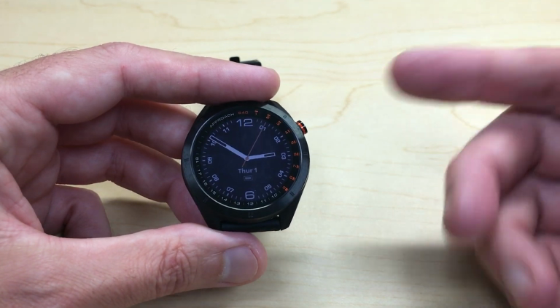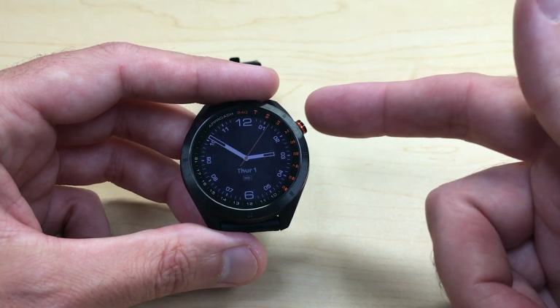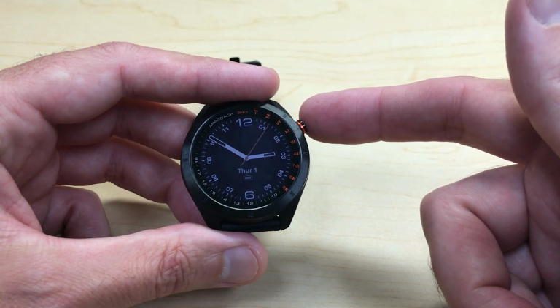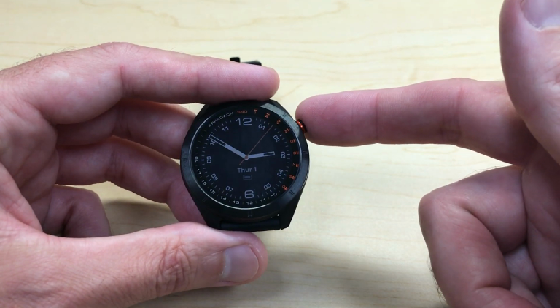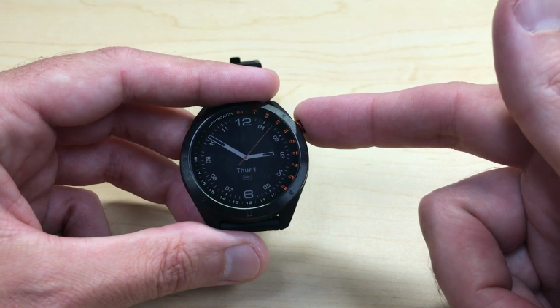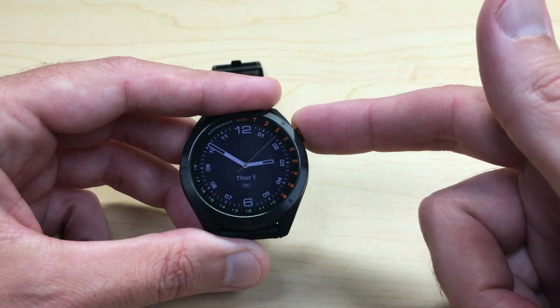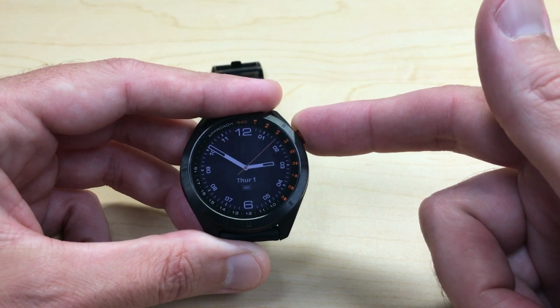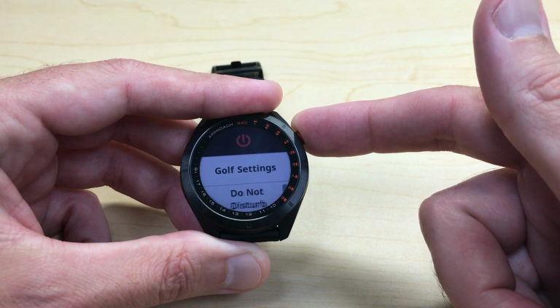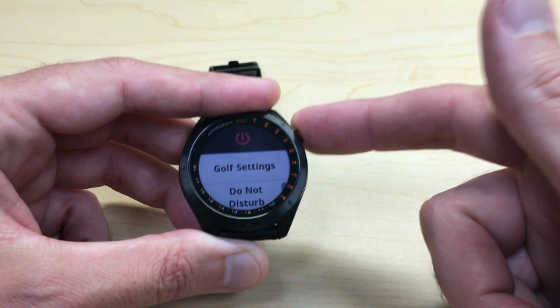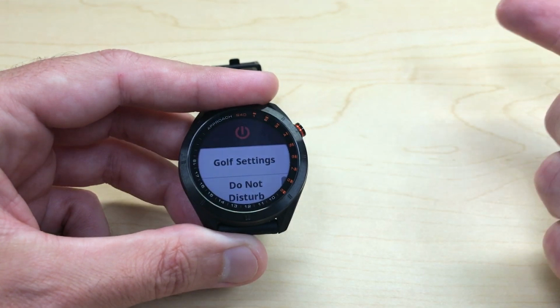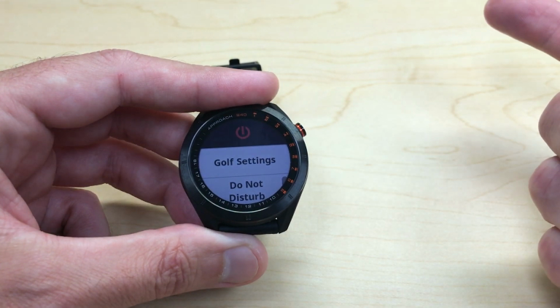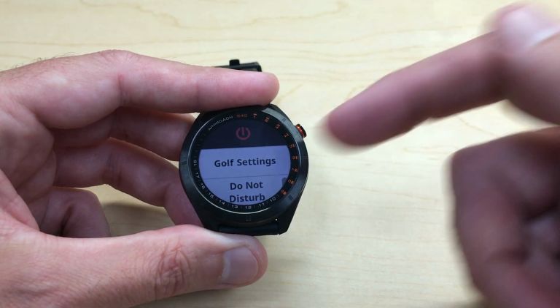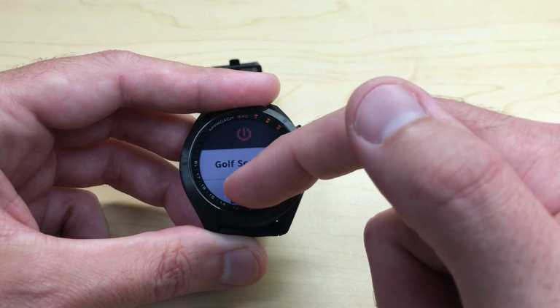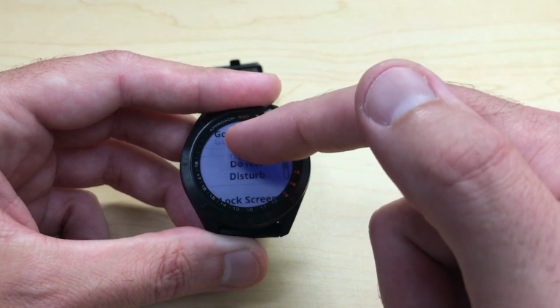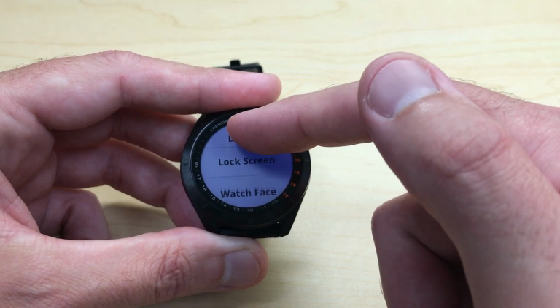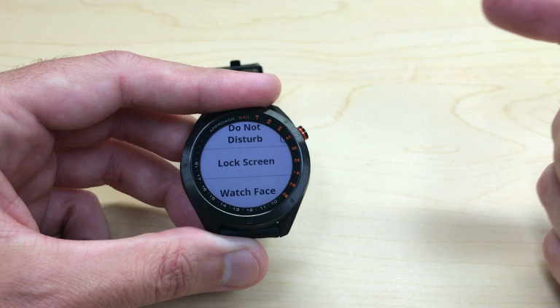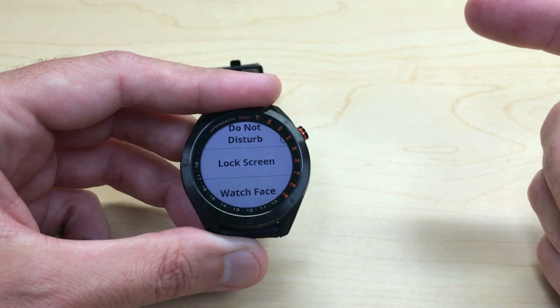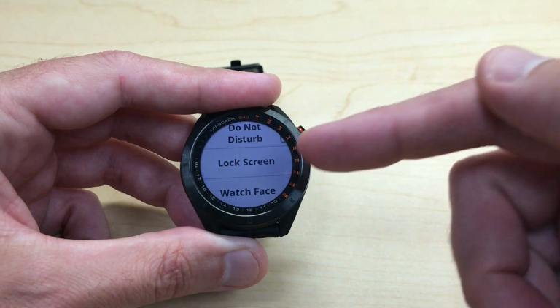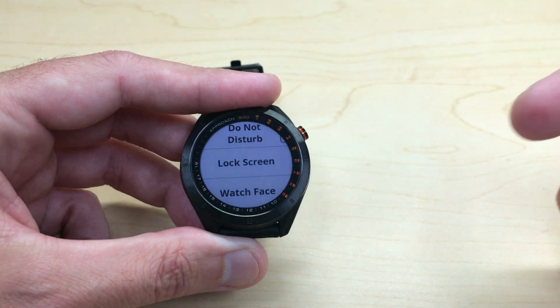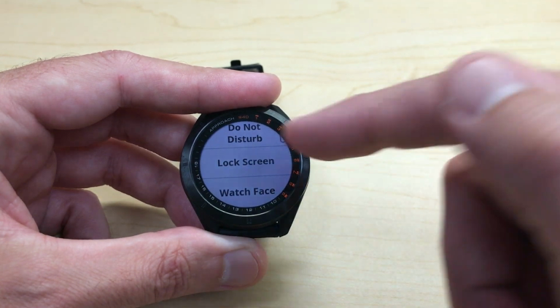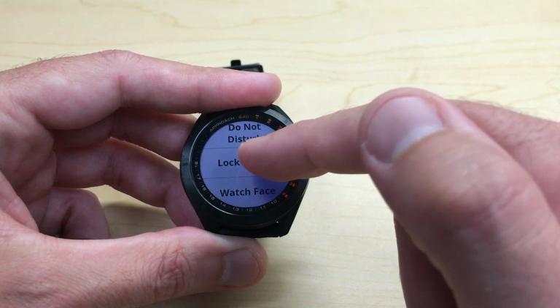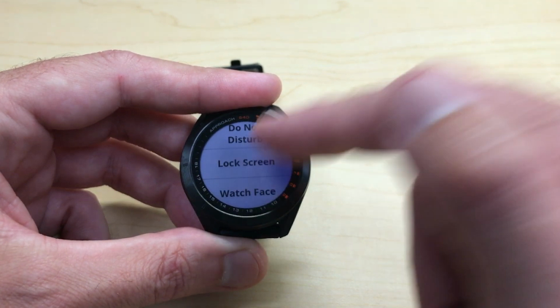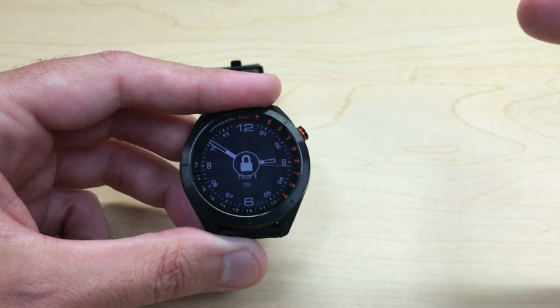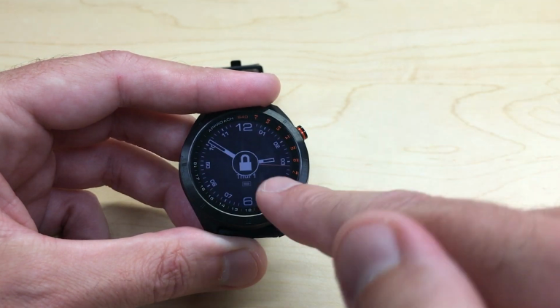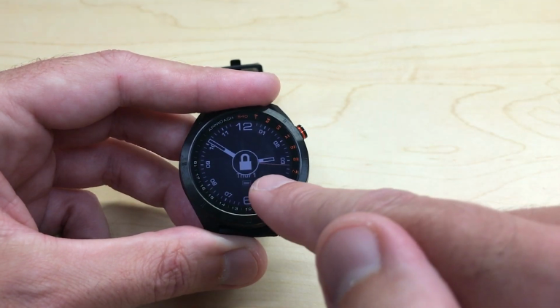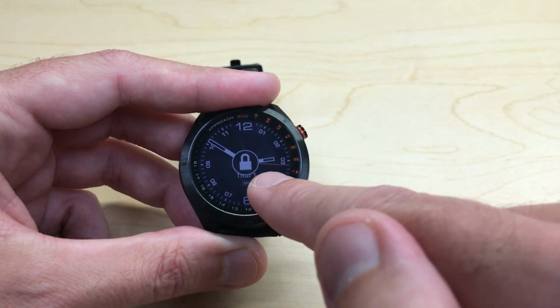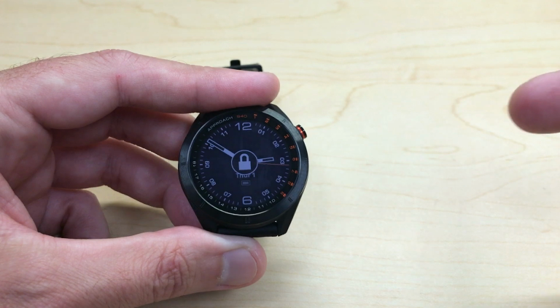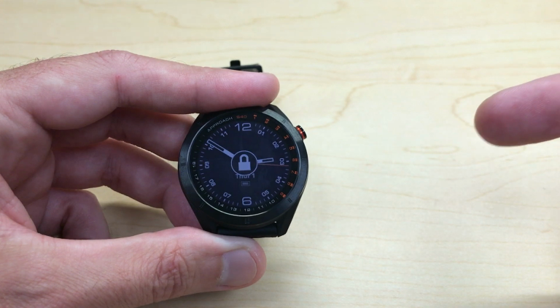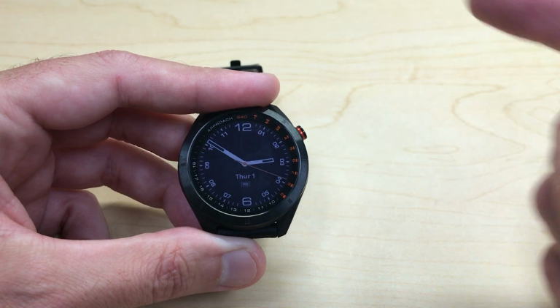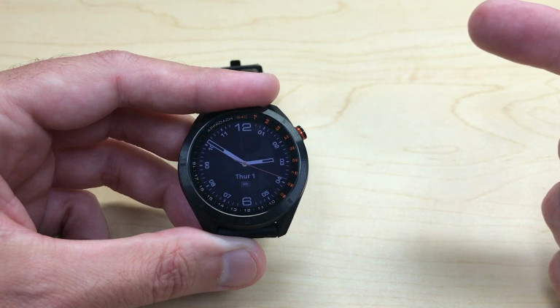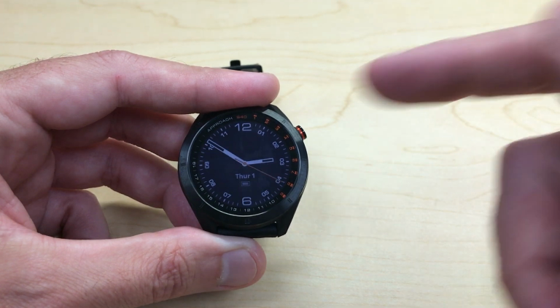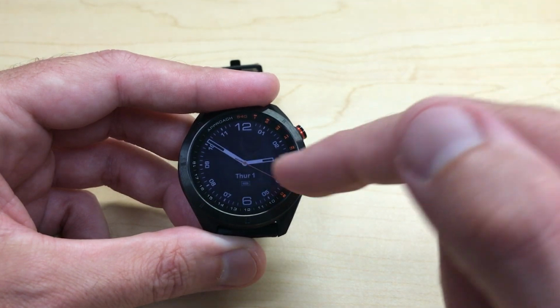It's very simple. We're going to start by pressing and holding the top right button — it's the only button on the watch that will take us to our settings. Then all we're going to do is swipe up until we see lock screen. Simply click on lock screen, and you'll see this lock icon up here. Now your touchscreen is basically locked.